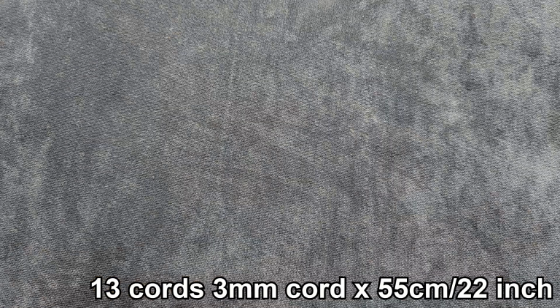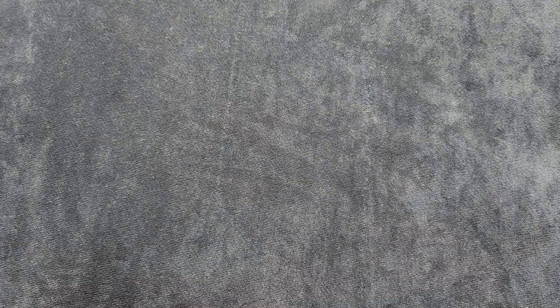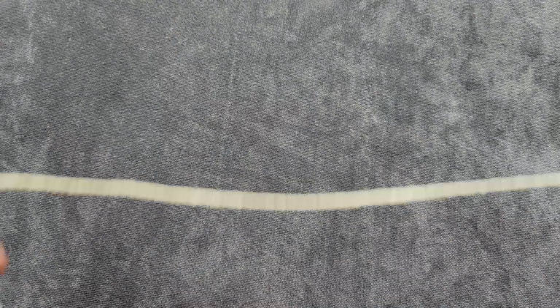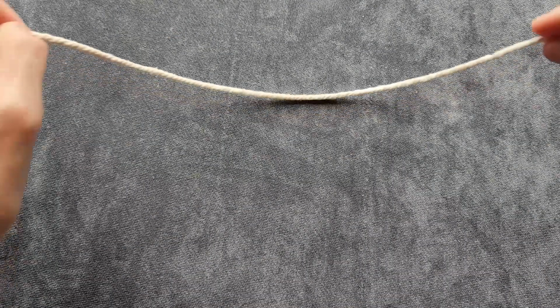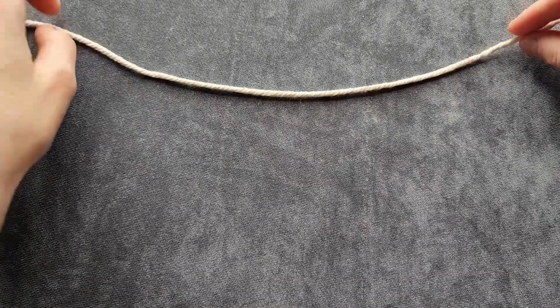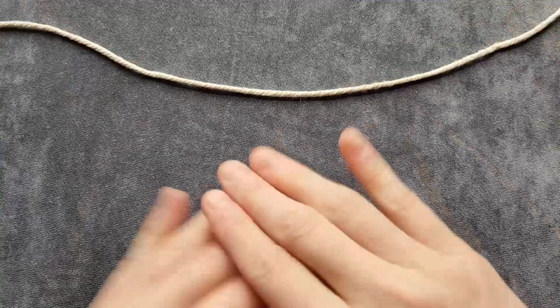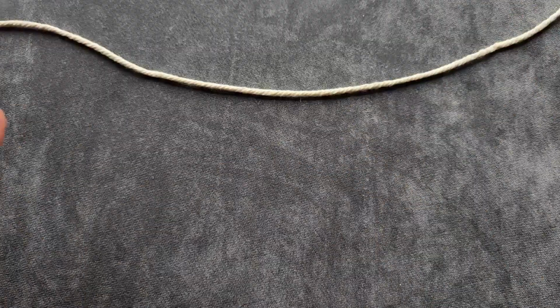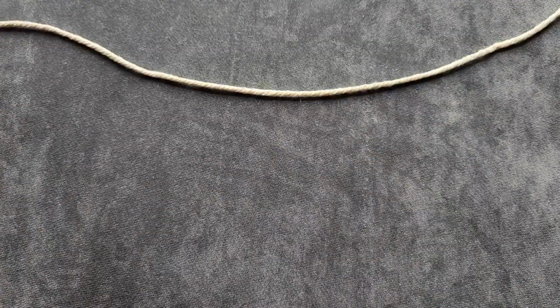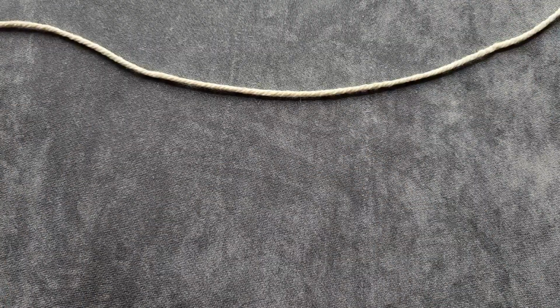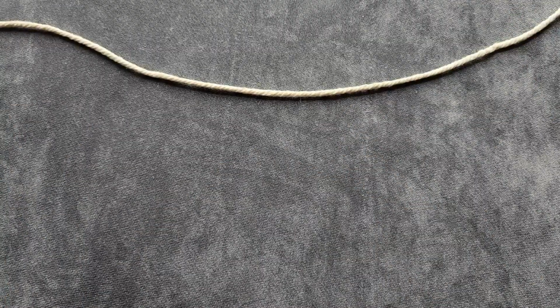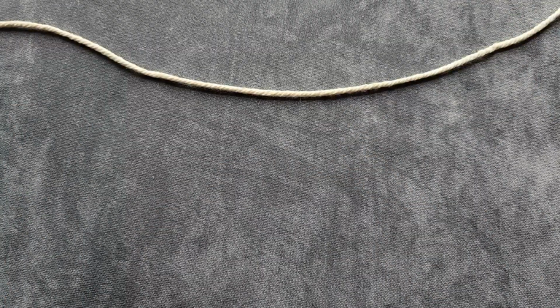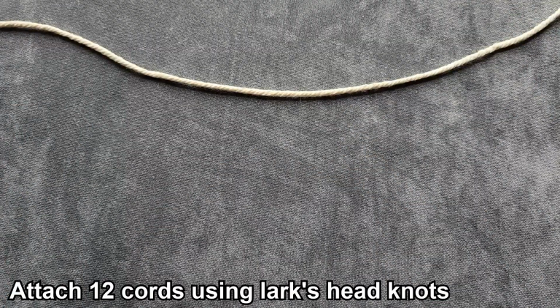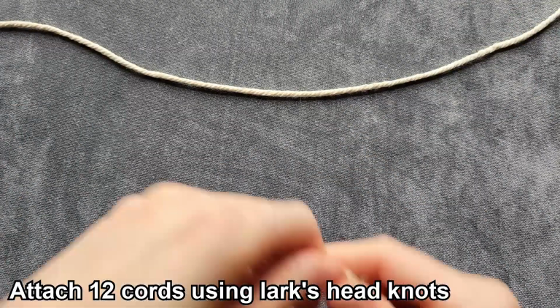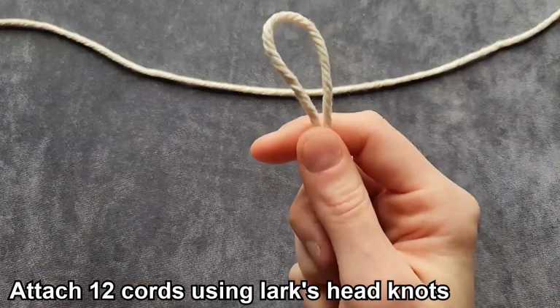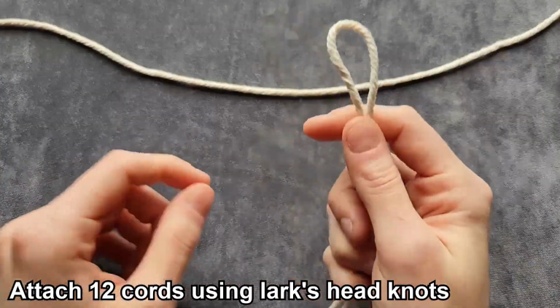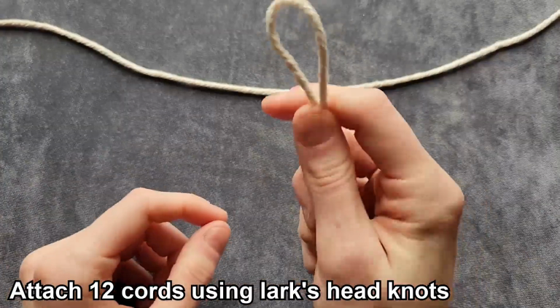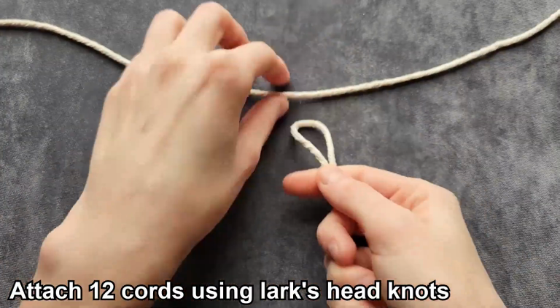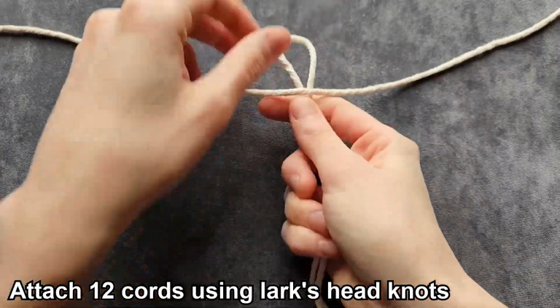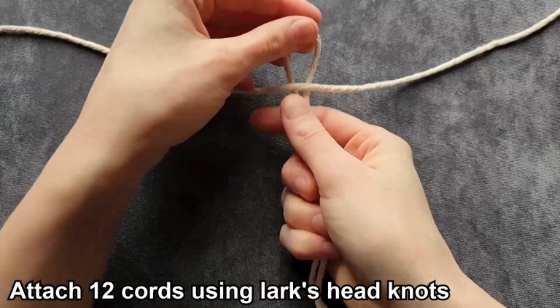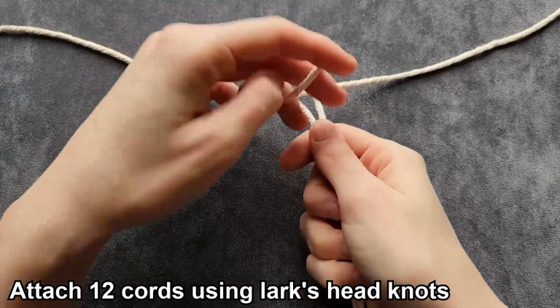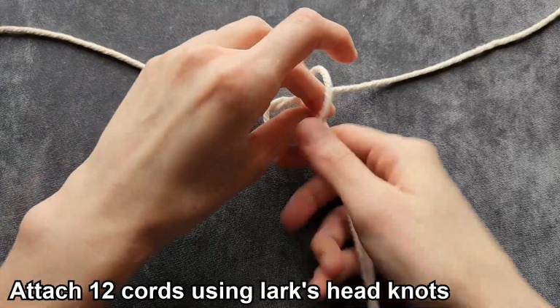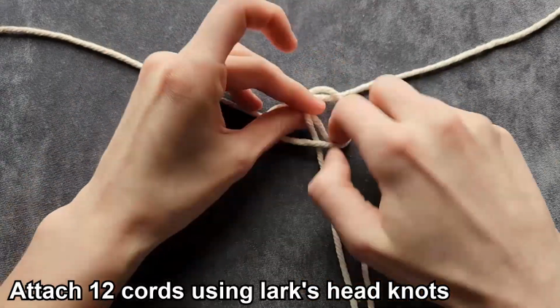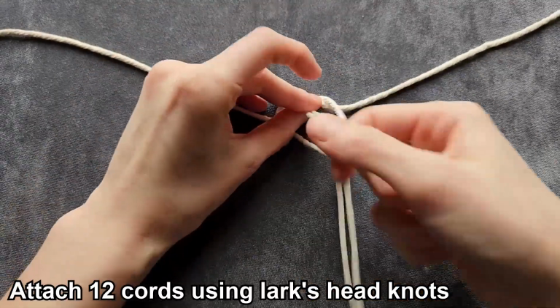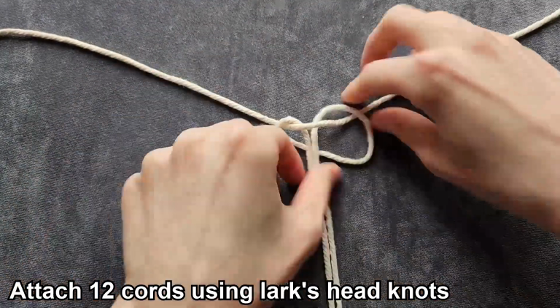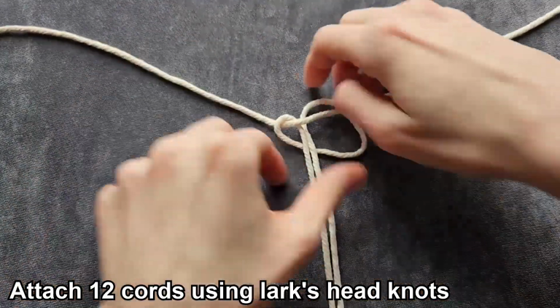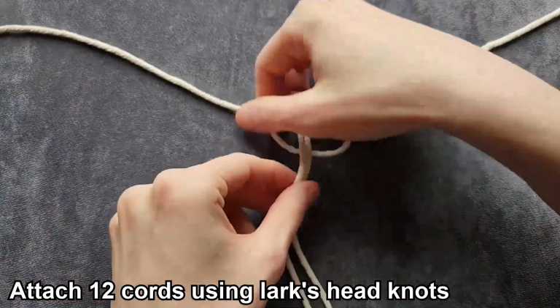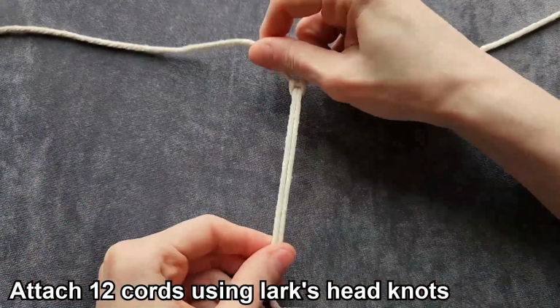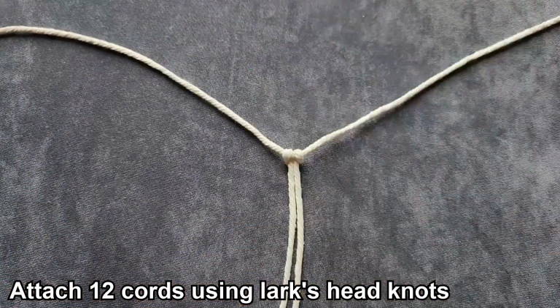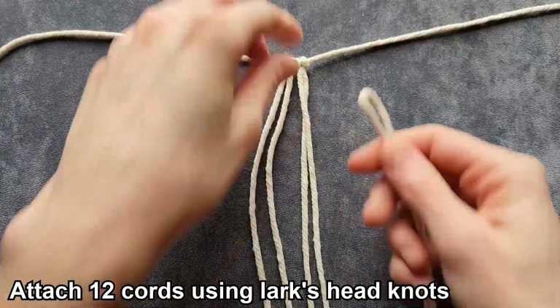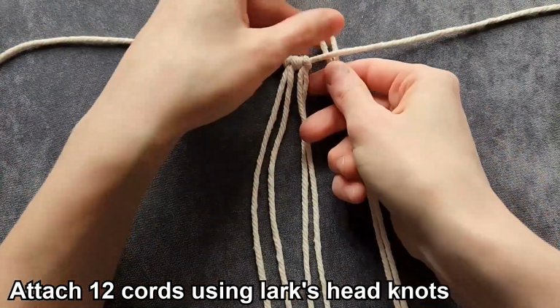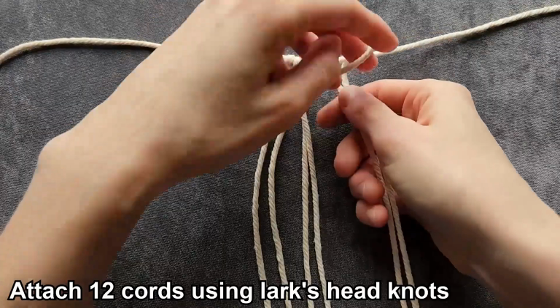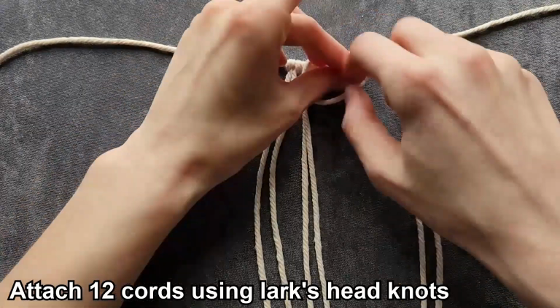To start the snowflake, we're going to take one cord and lay it across our working space. Then we're going to take our other 12 cords and attach them to the center of this working cord using lark's head knots, pulling each knot super tight.